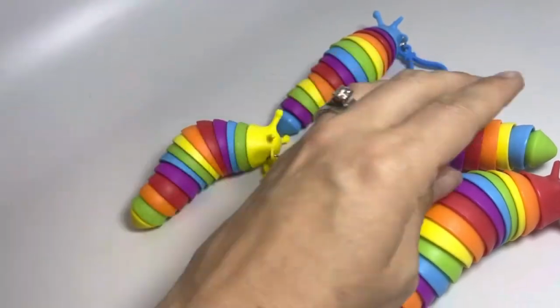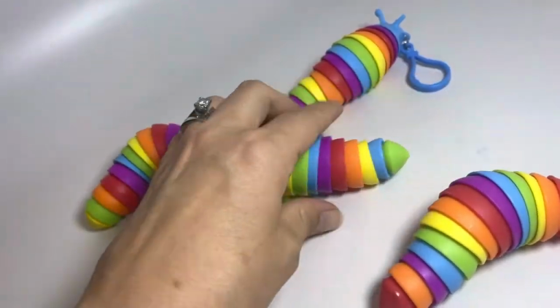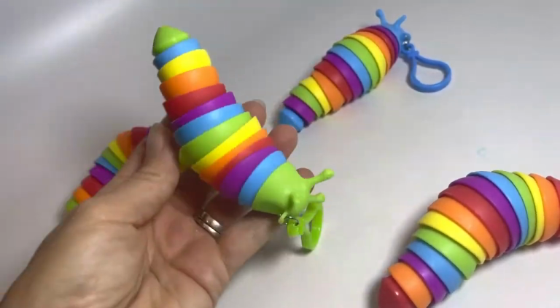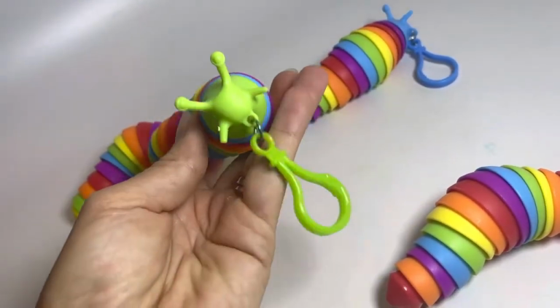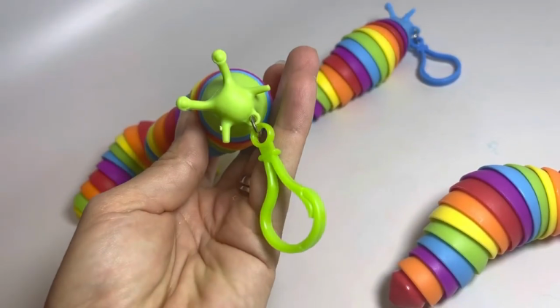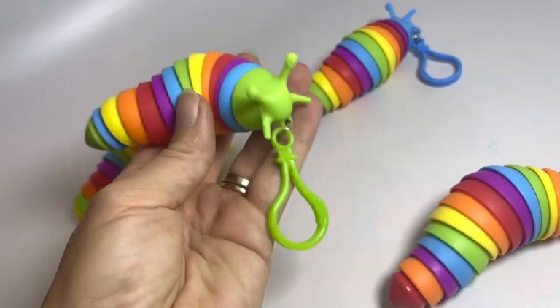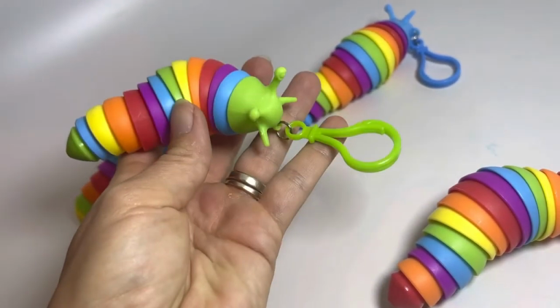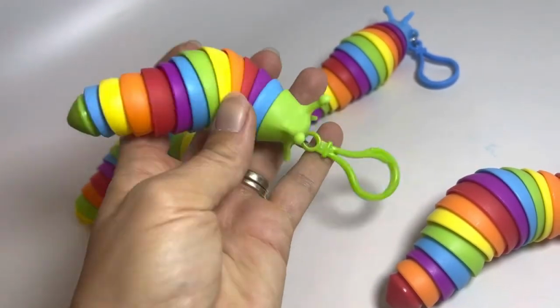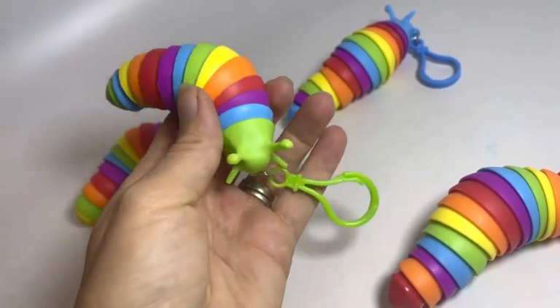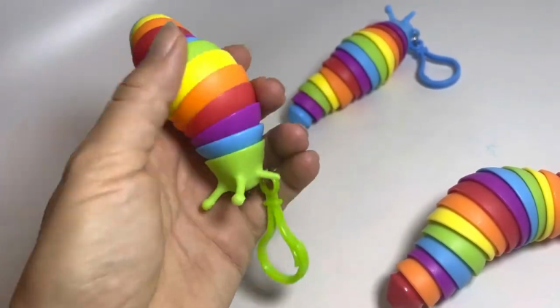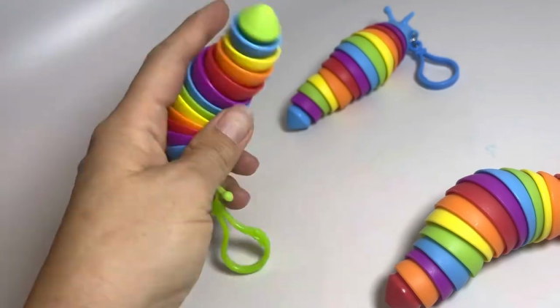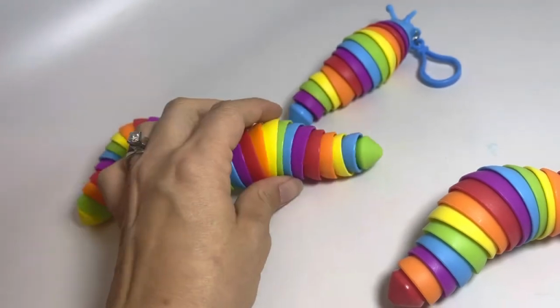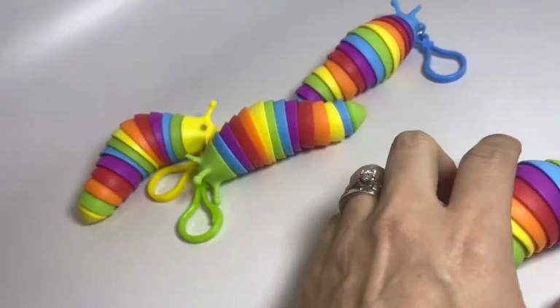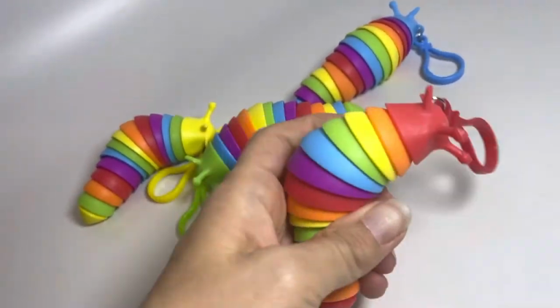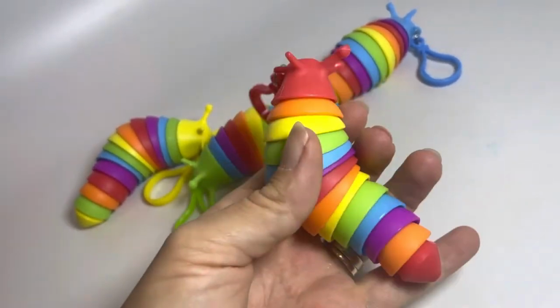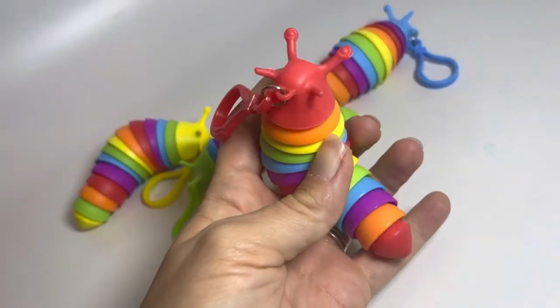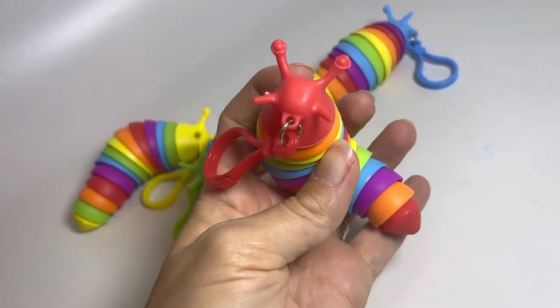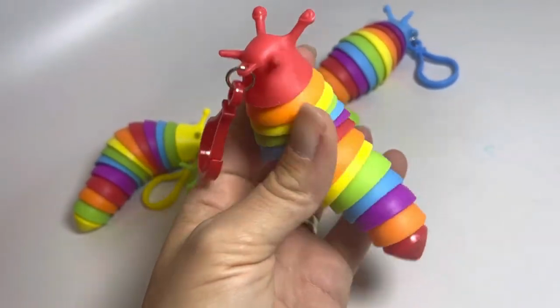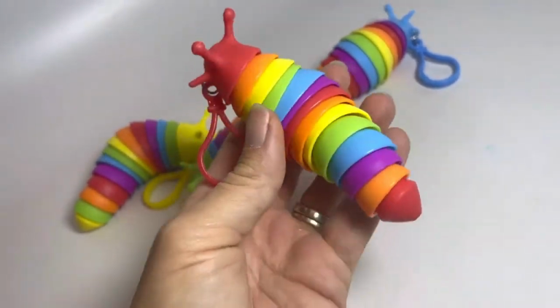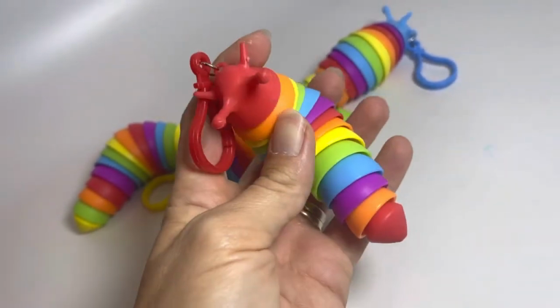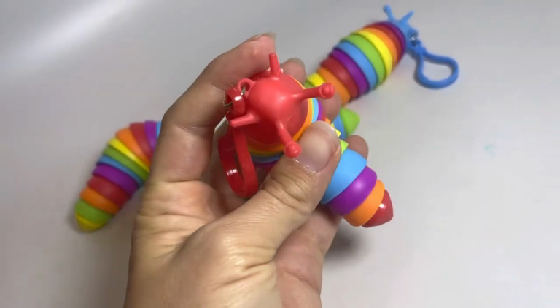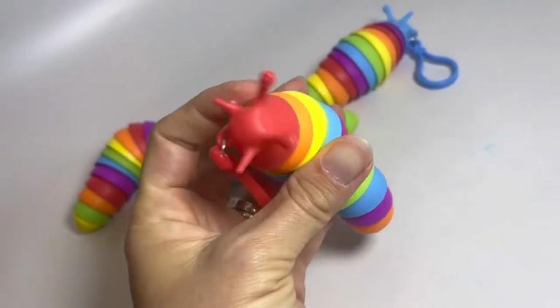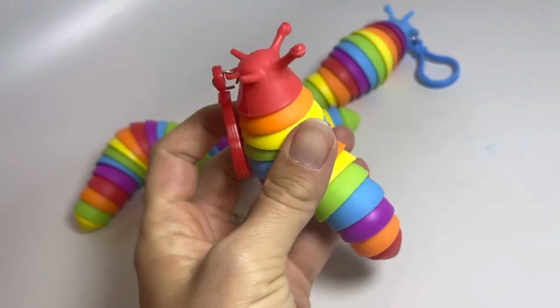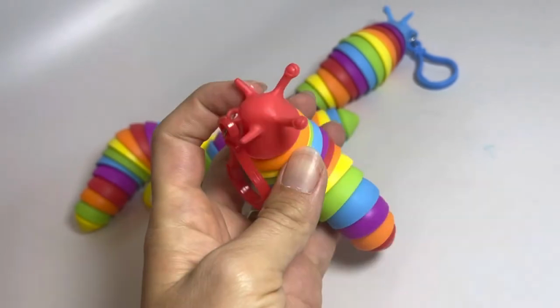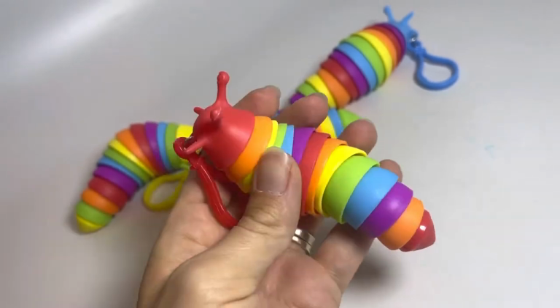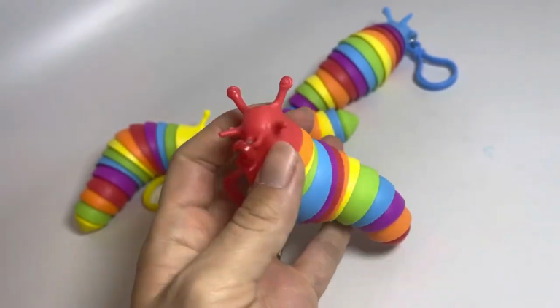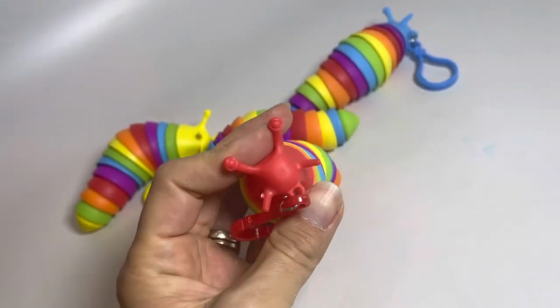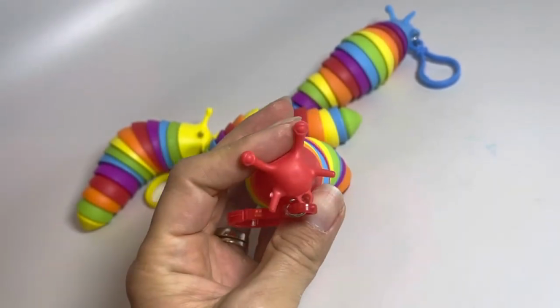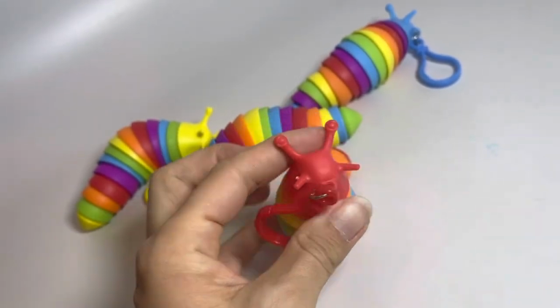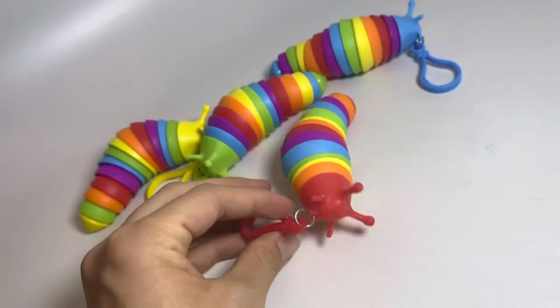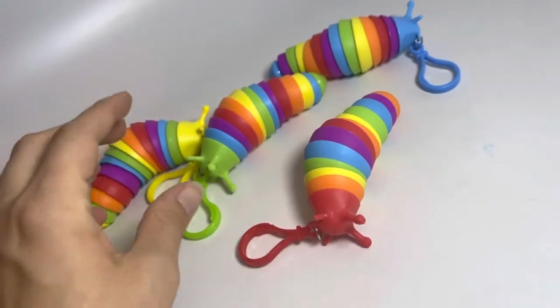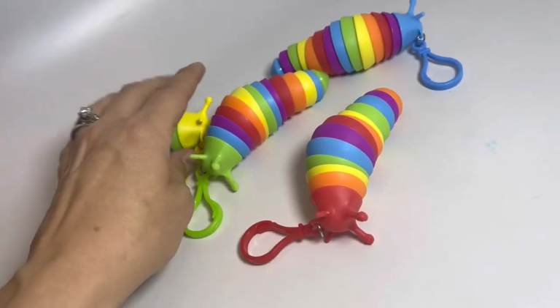These guys are the small version and you can see they have a clip on them, so you can put them right in your backpack, your purse, lanyard, whatever. There are six different colors and the heads are a different color.